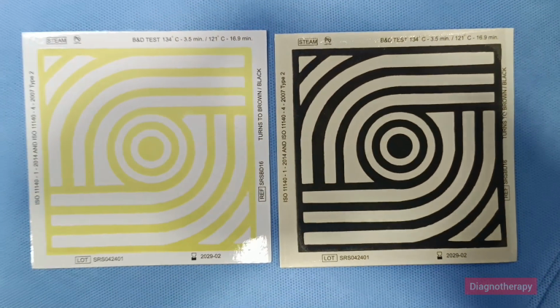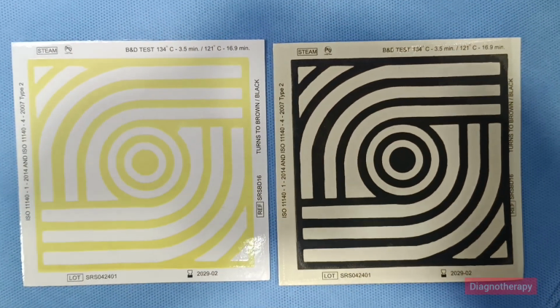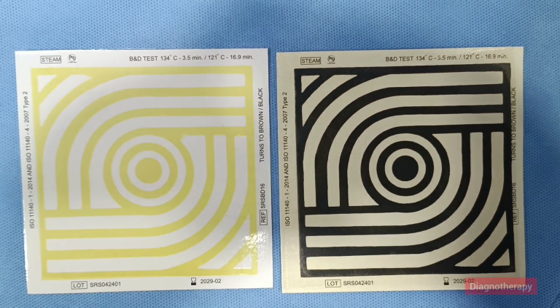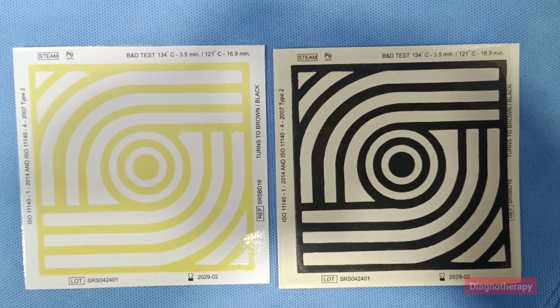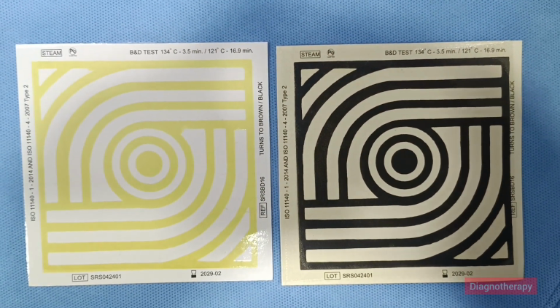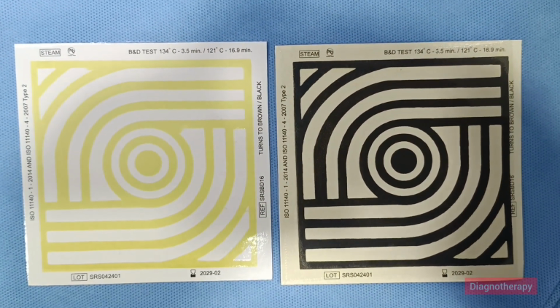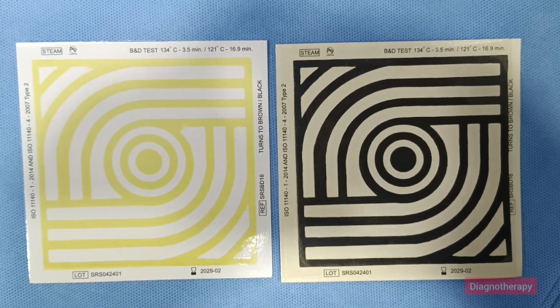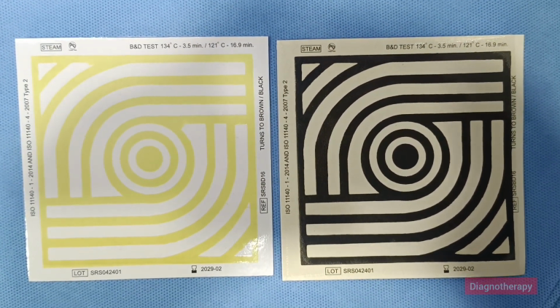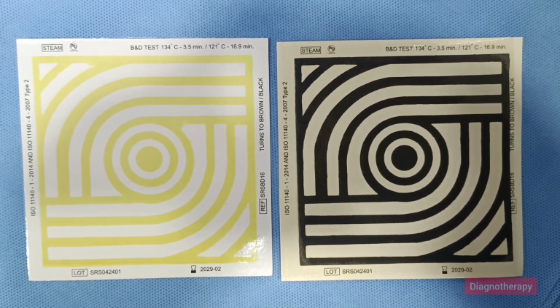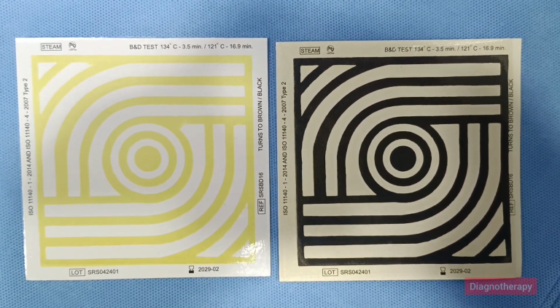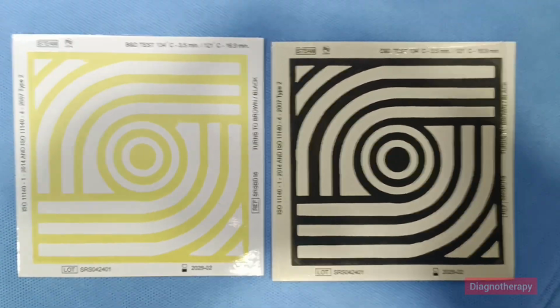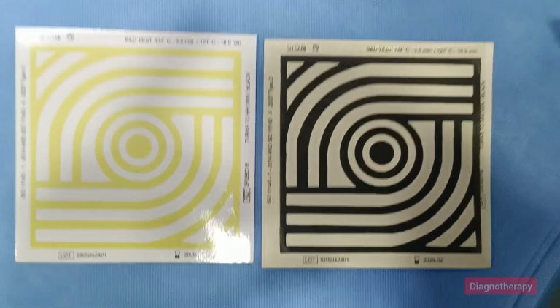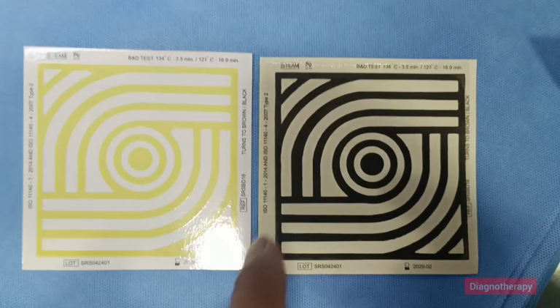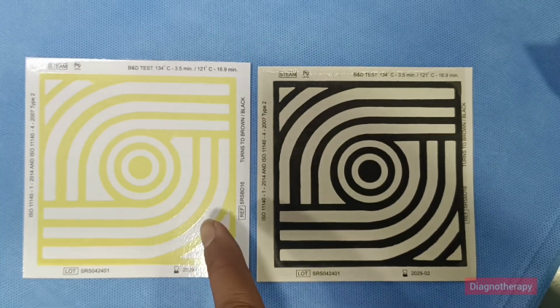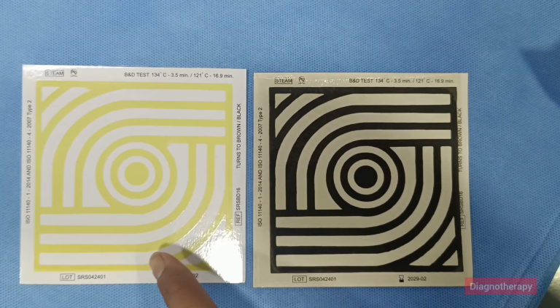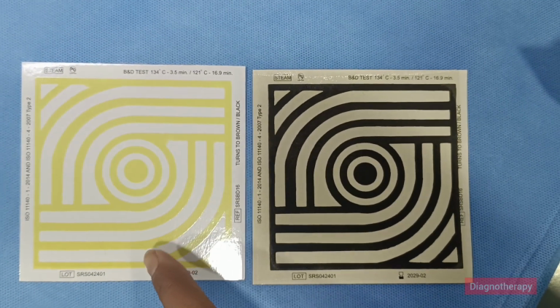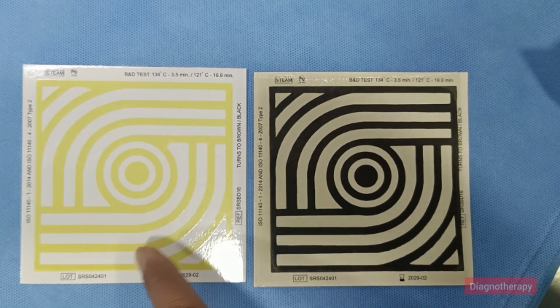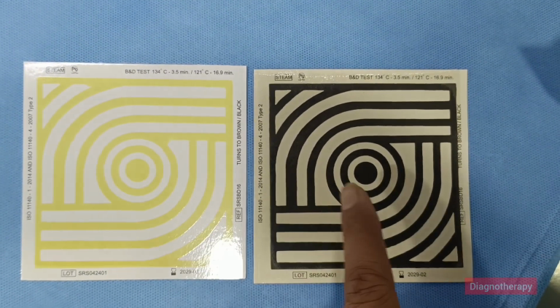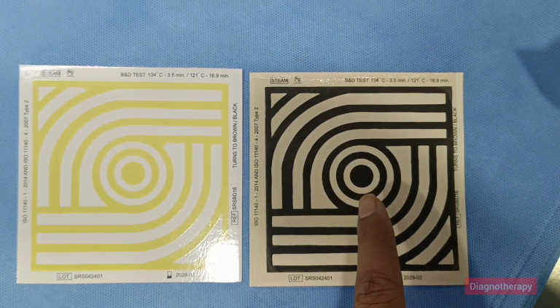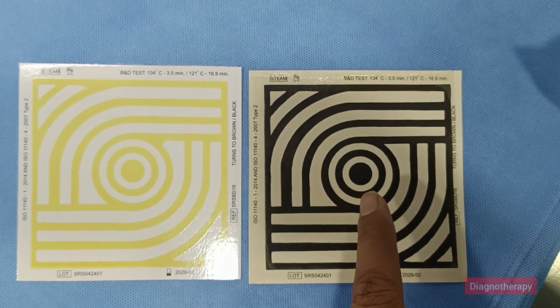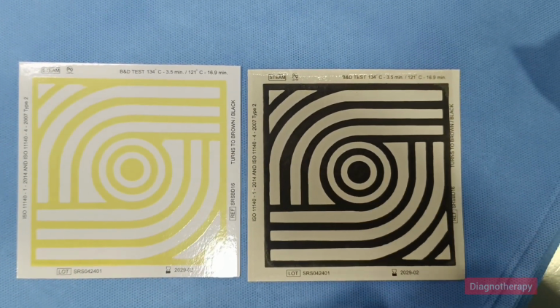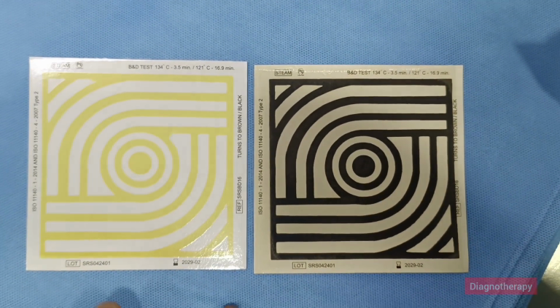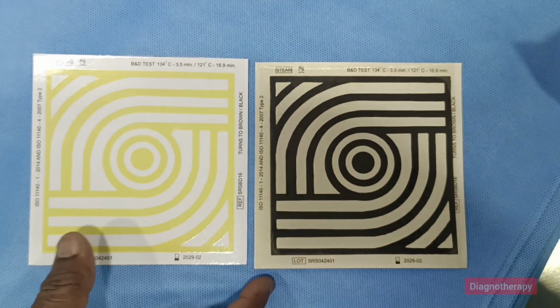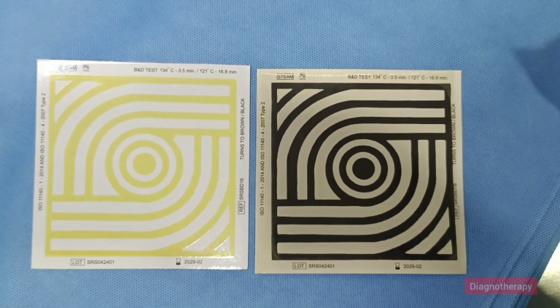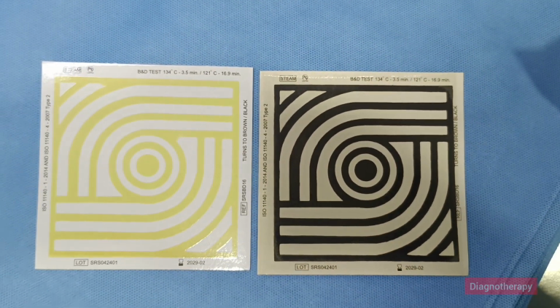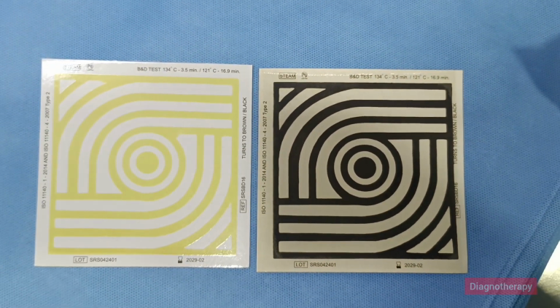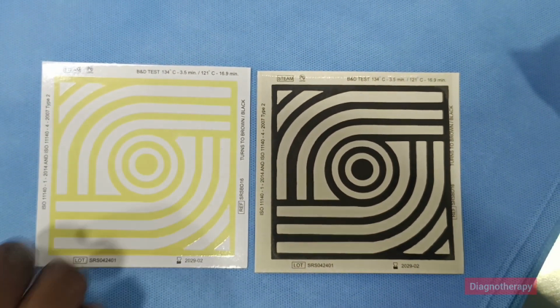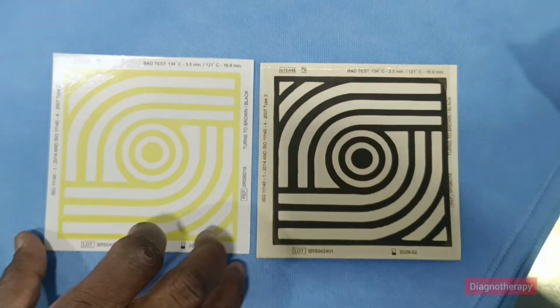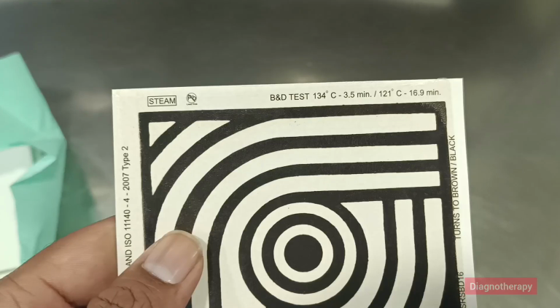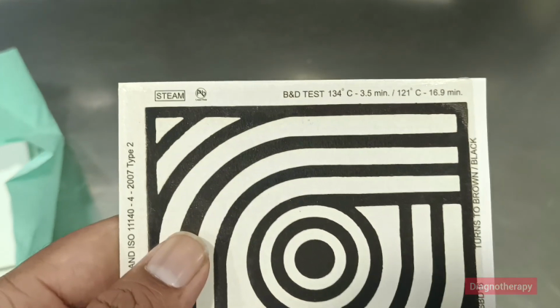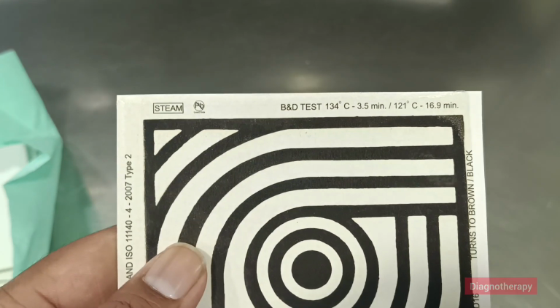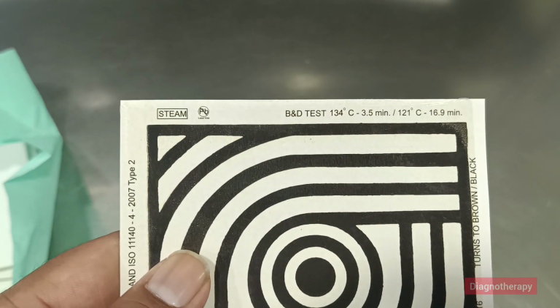The black color confirms that the test has occurred and was successful. The first Bowie Dick test was developed in 1963 by Dr. J.J. Brown and J. Dick — that's why it is called the Bowie Dick test.